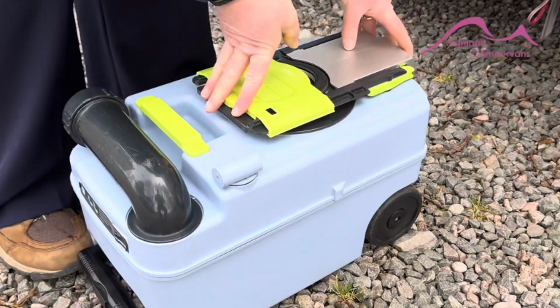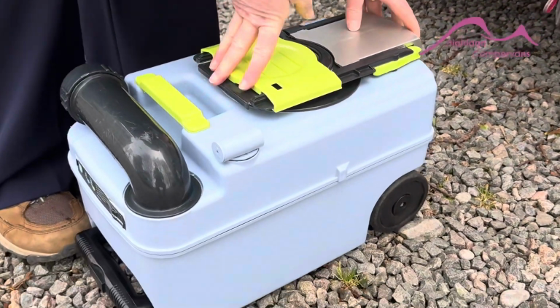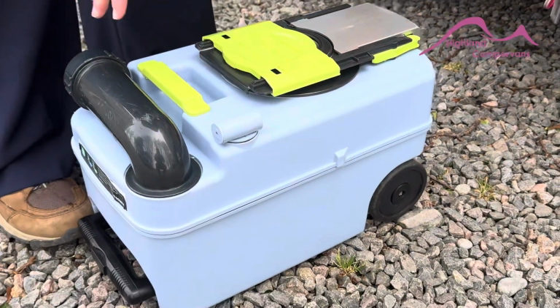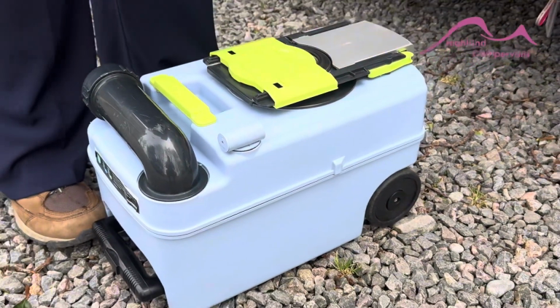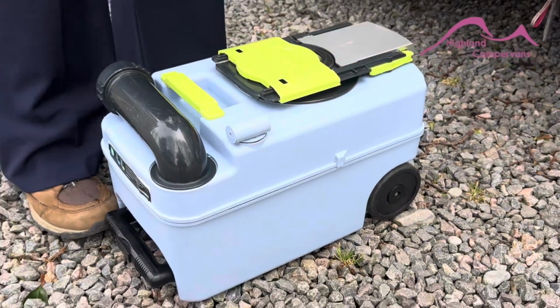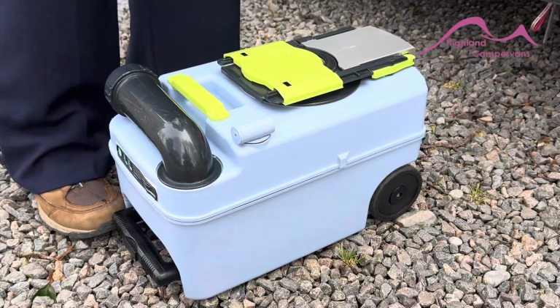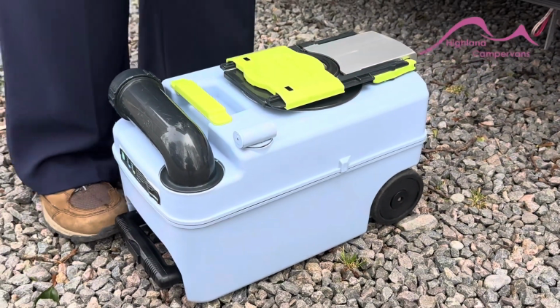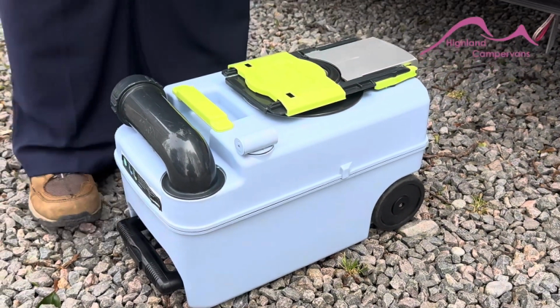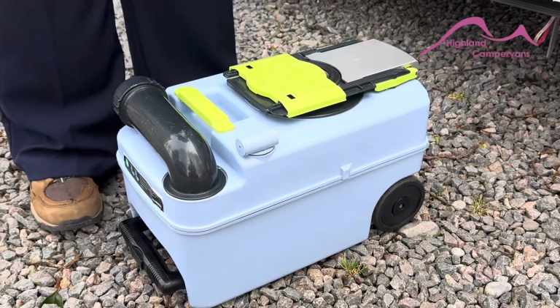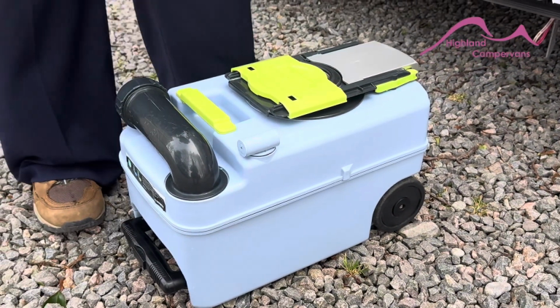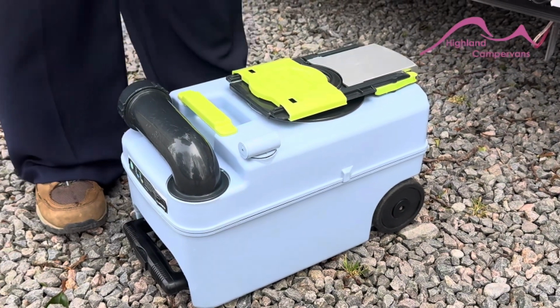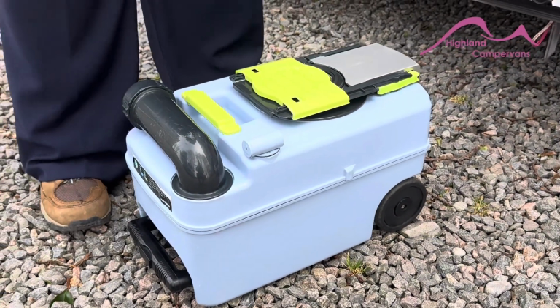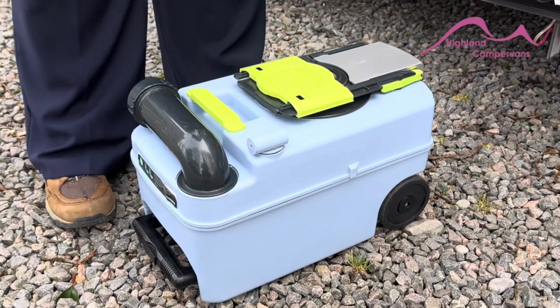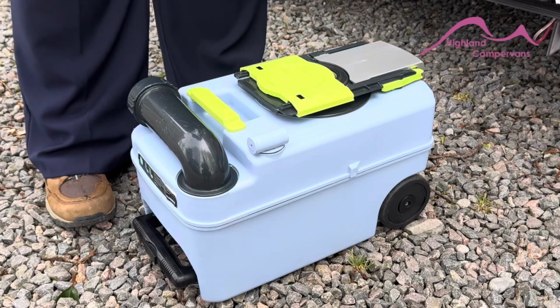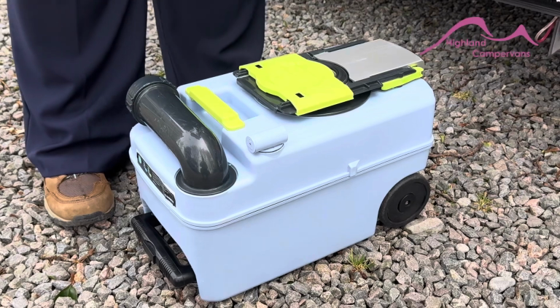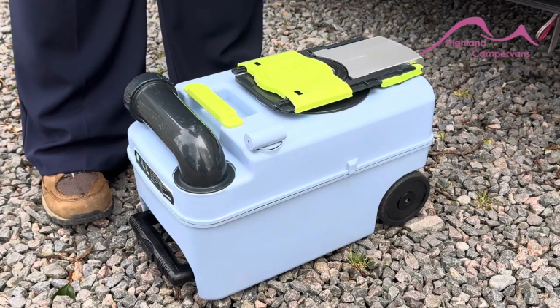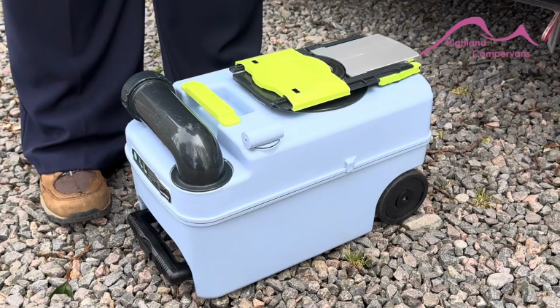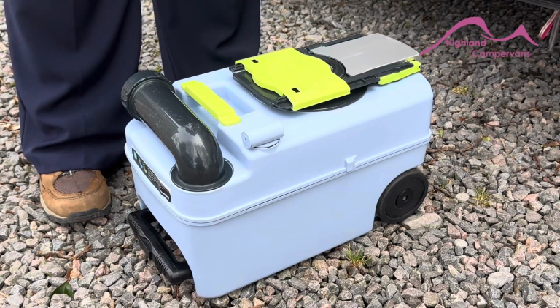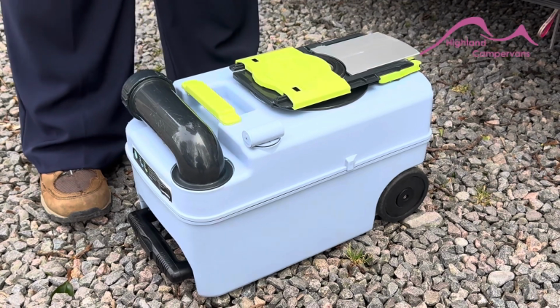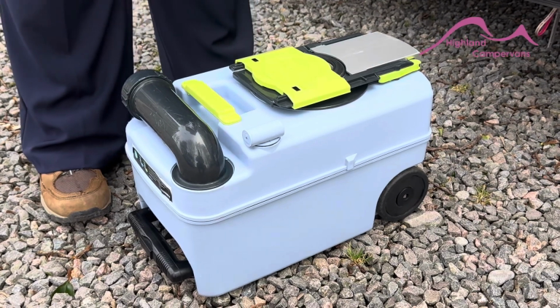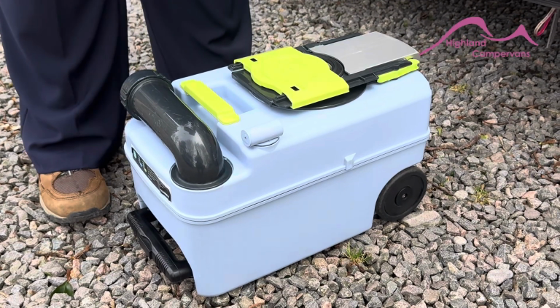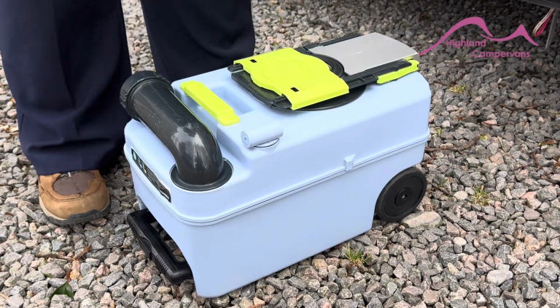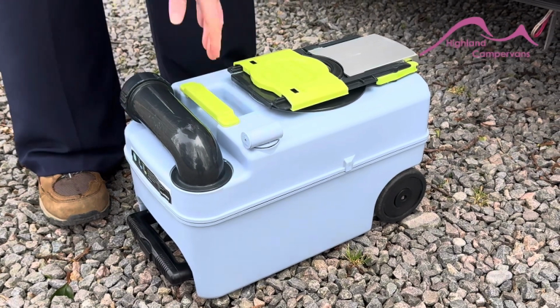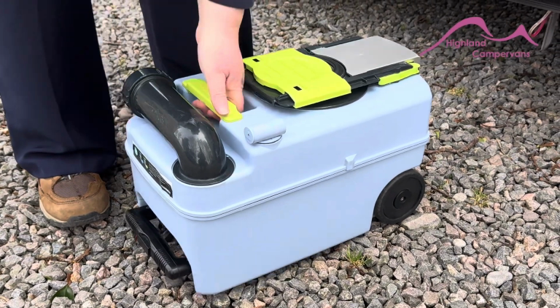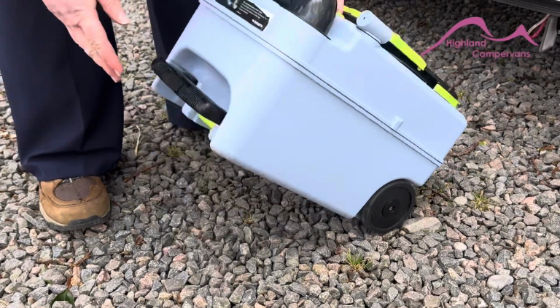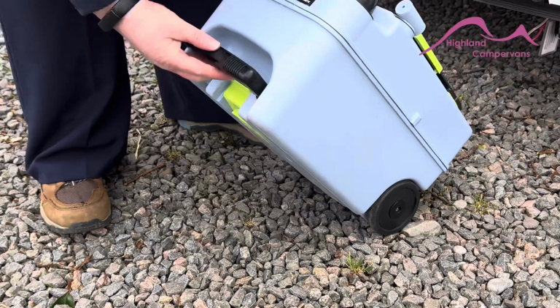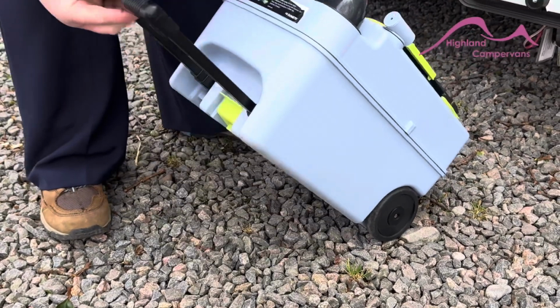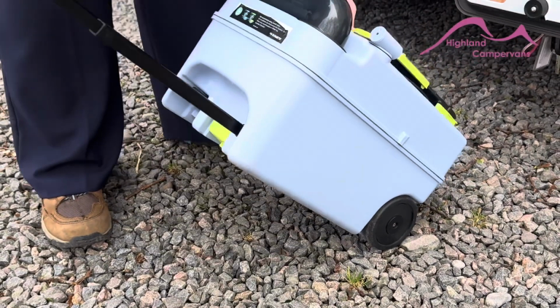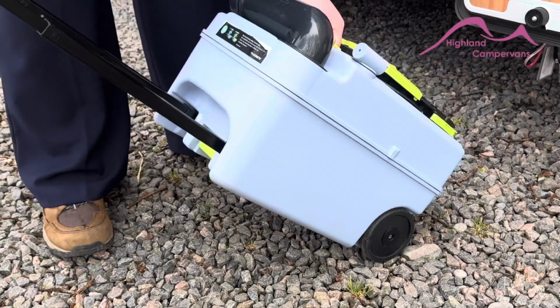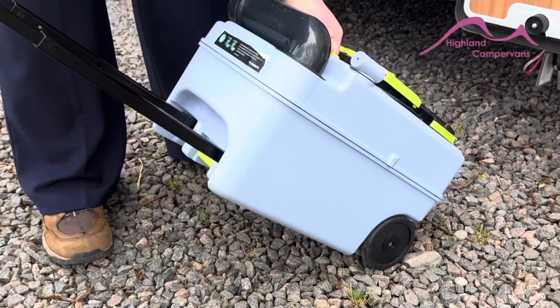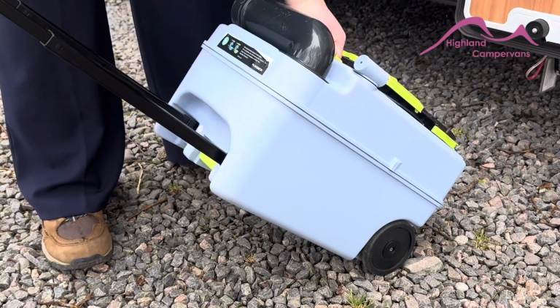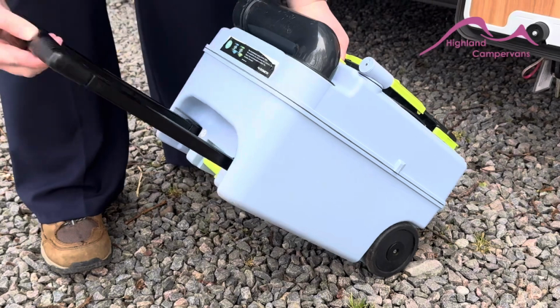Now to empty the toilet cassette, it must be done in a black waste or L-San waste disposal point in a campsite. This one has a handle, should you need to trolley it.